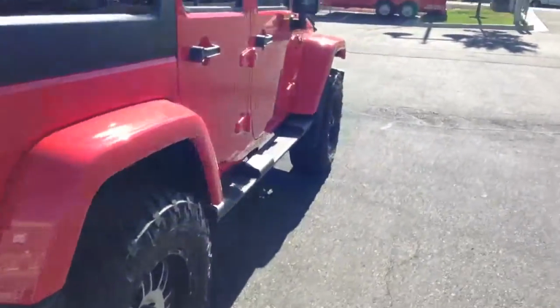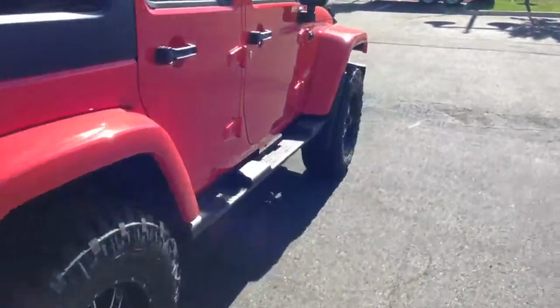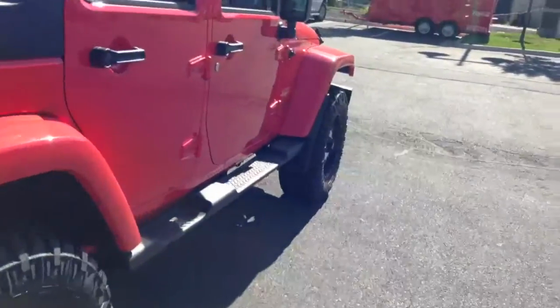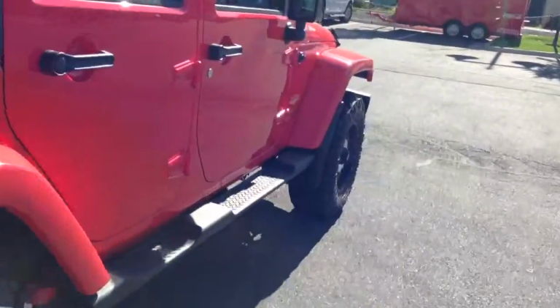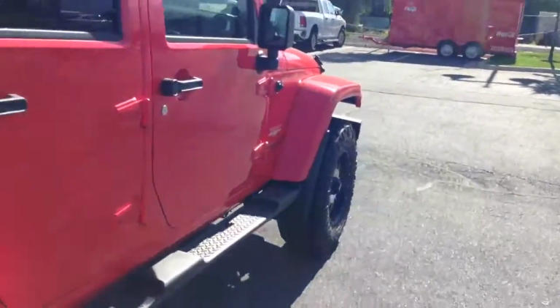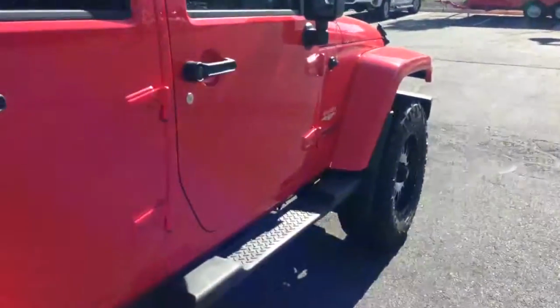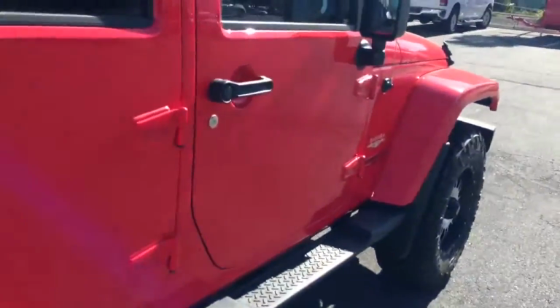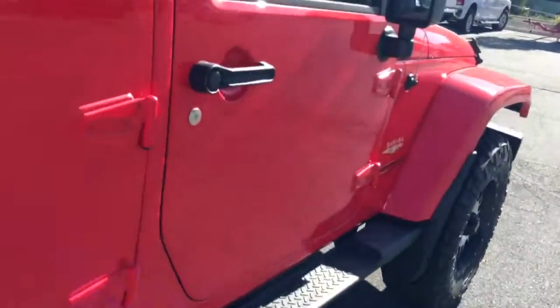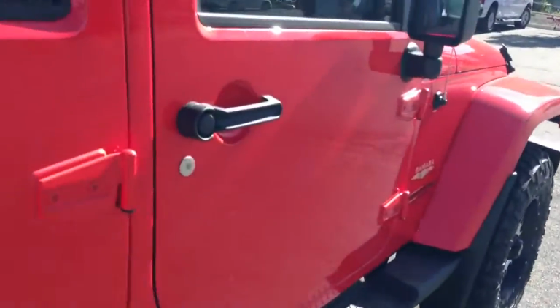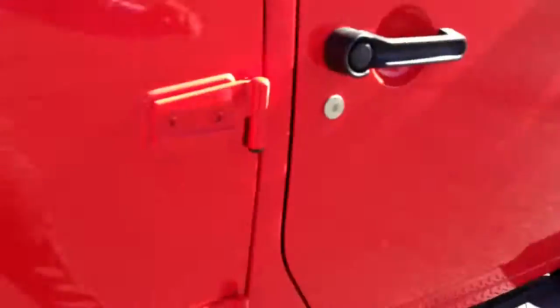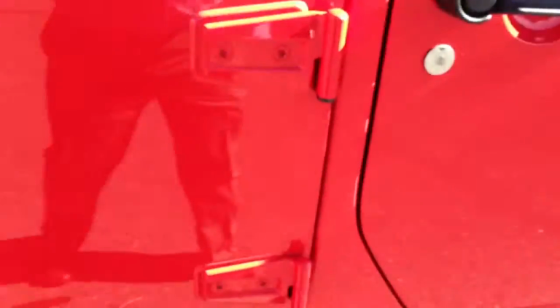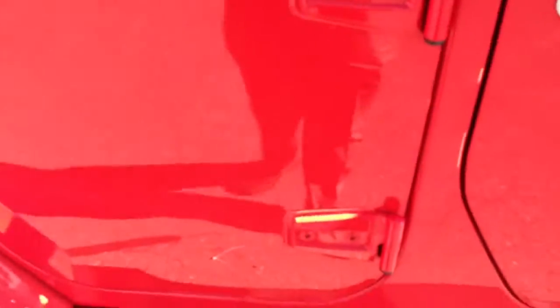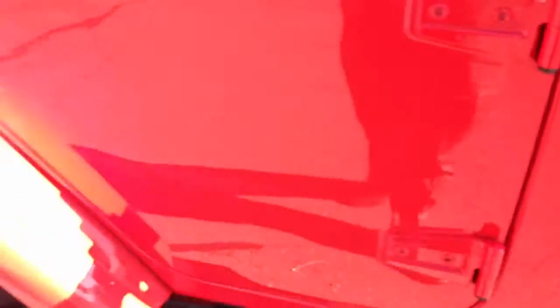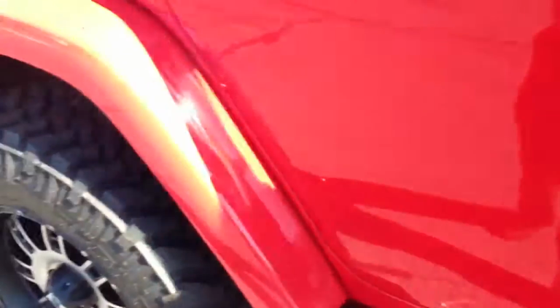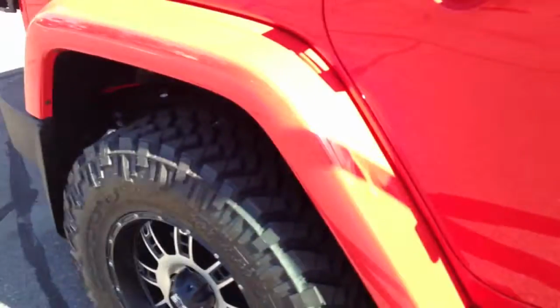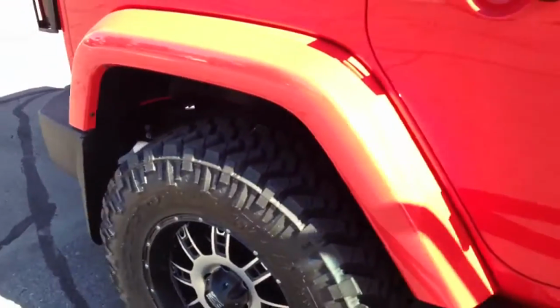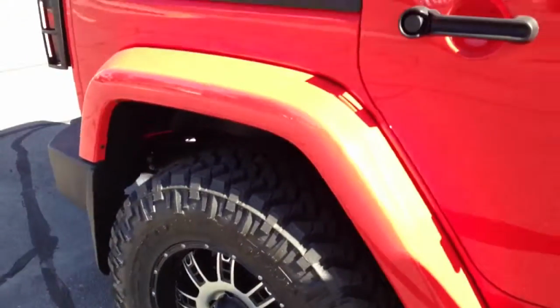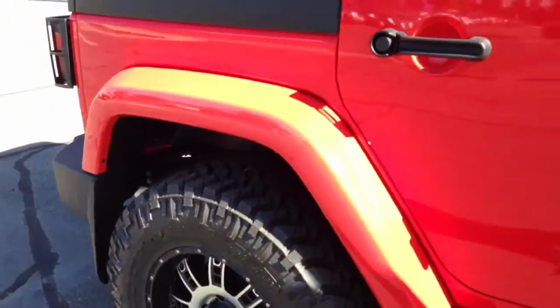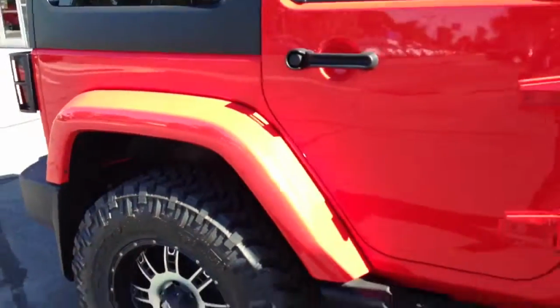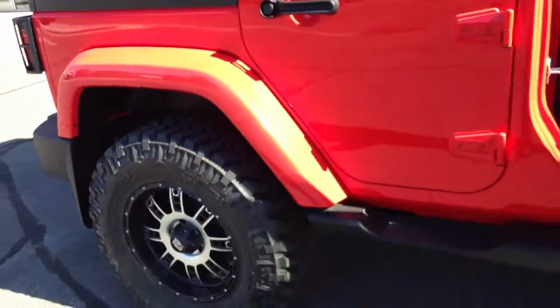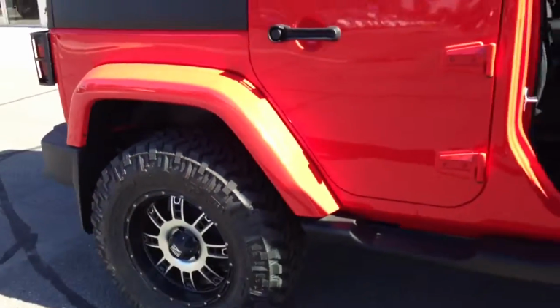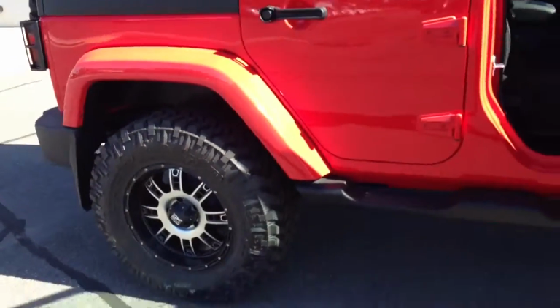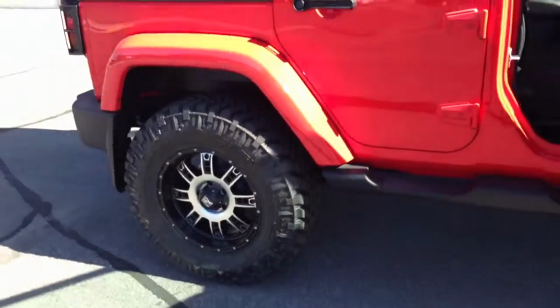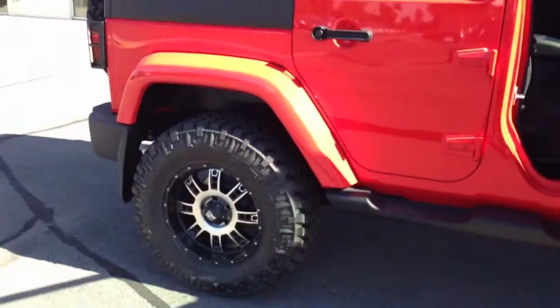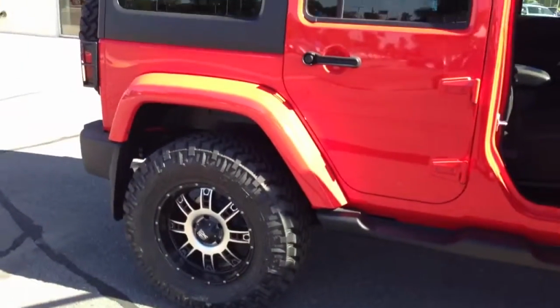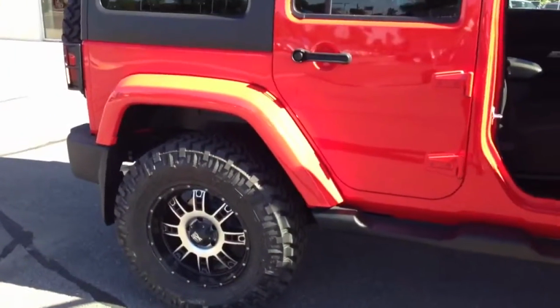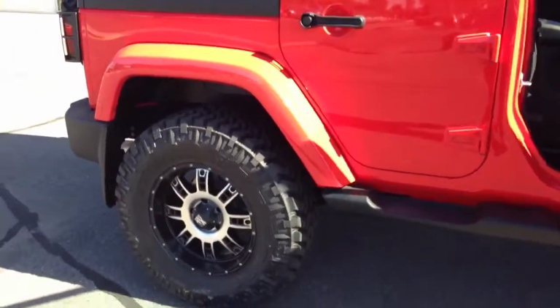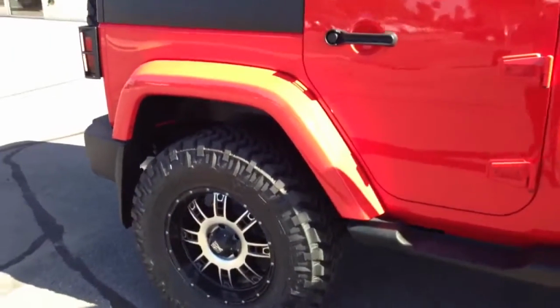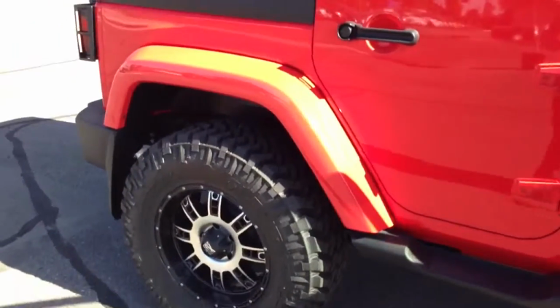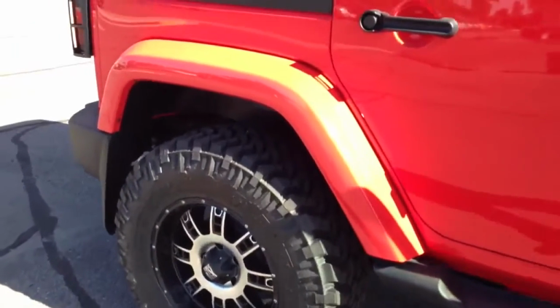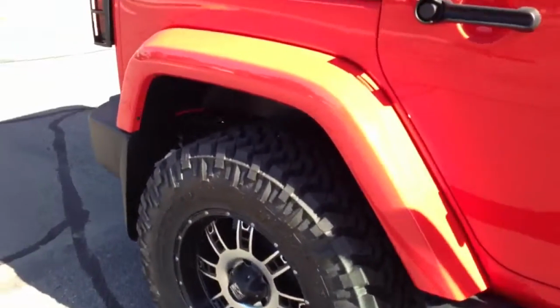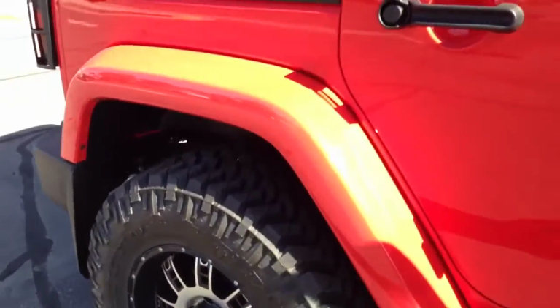With the Sahara you get the body color fender flares and the running boards. This one also has a four and a half inch lift with 35 inch tires and beautiful rims.